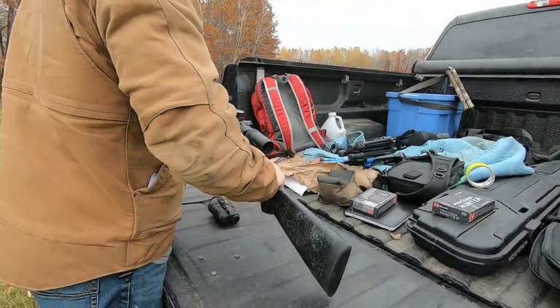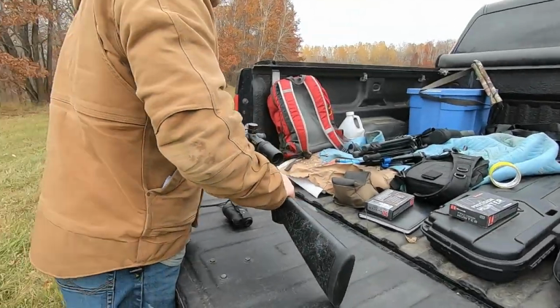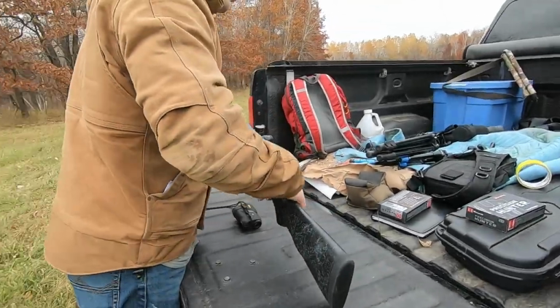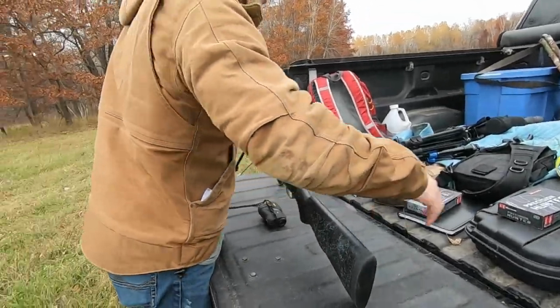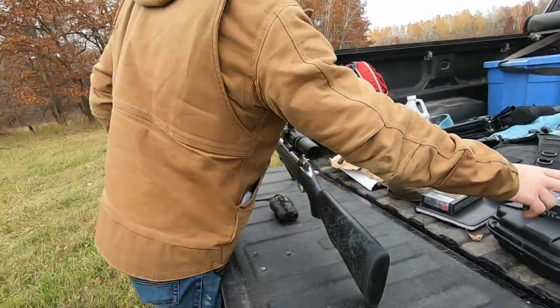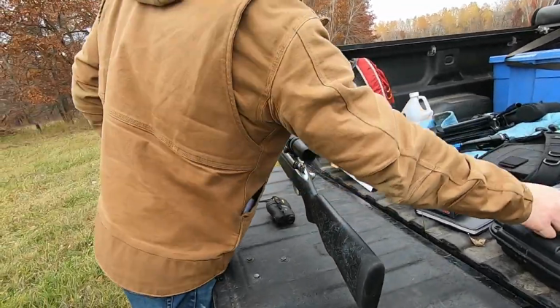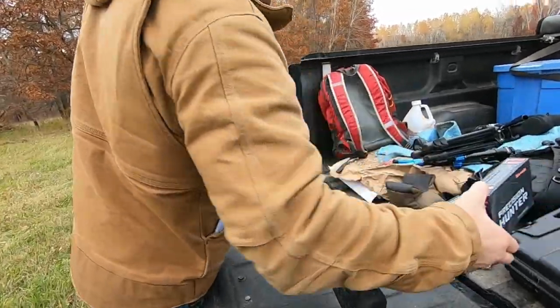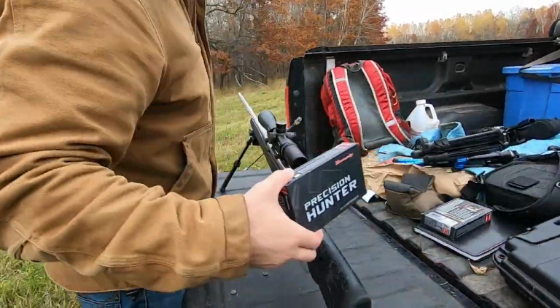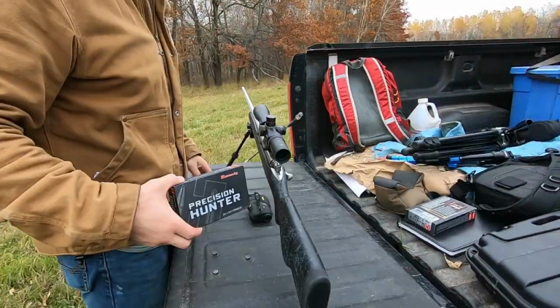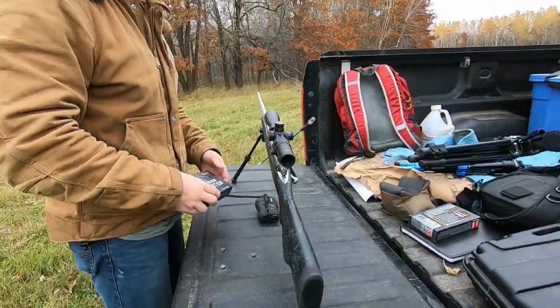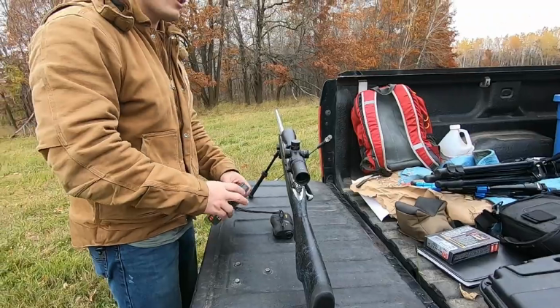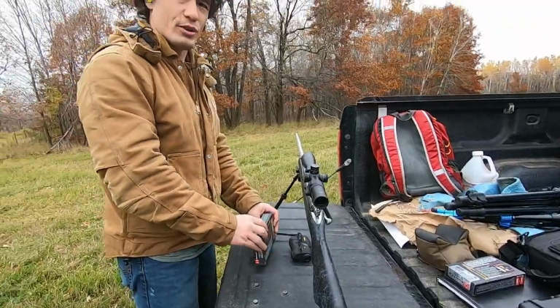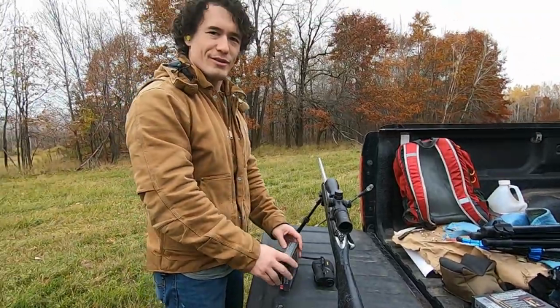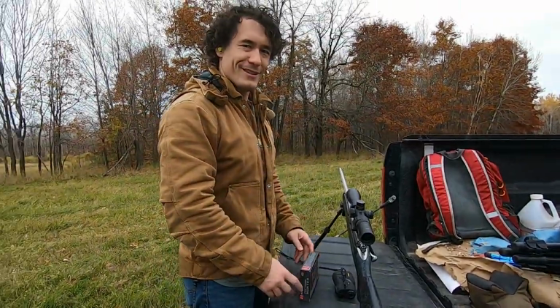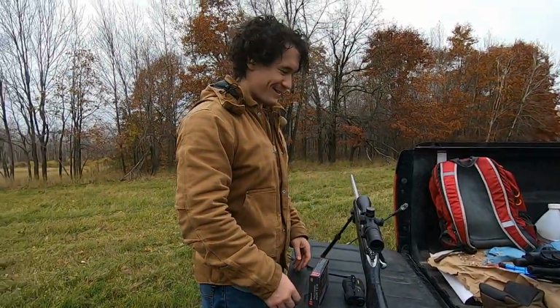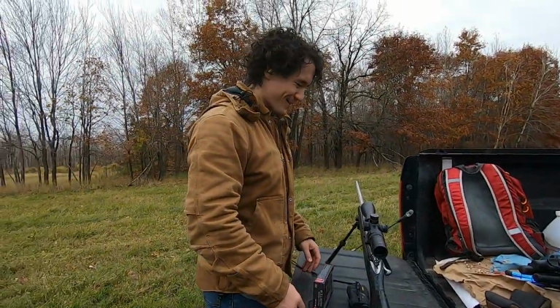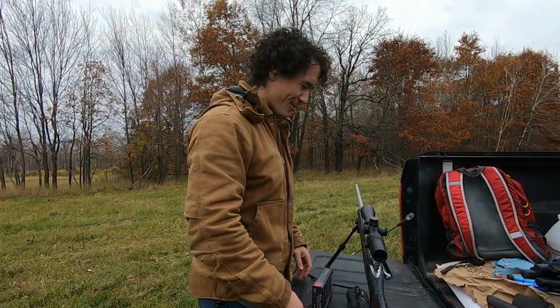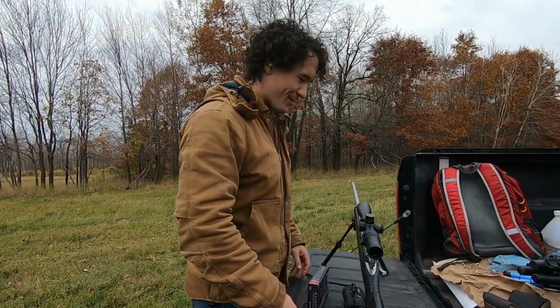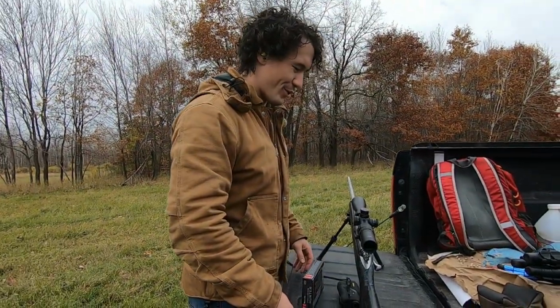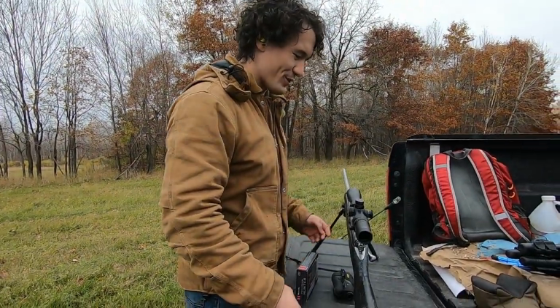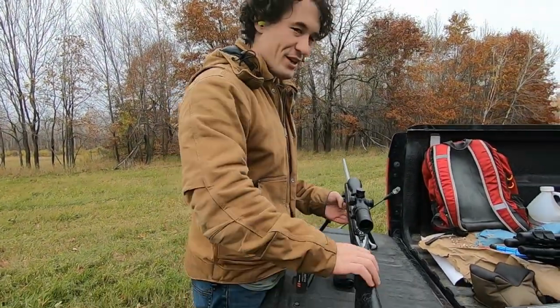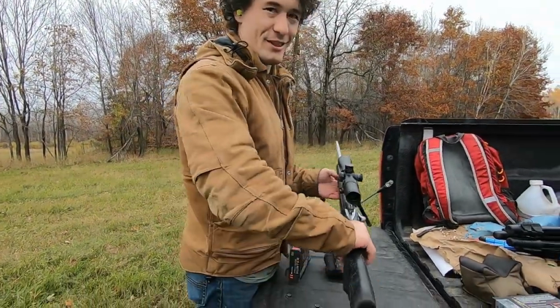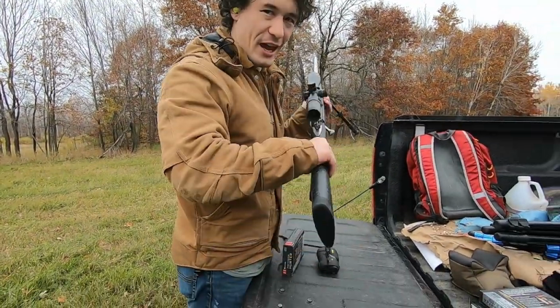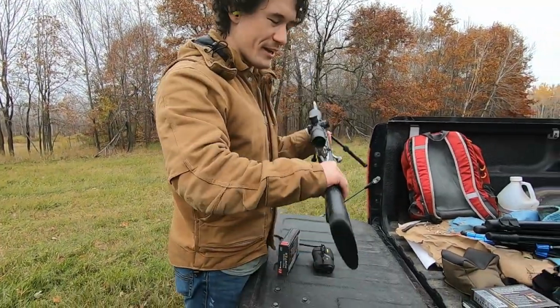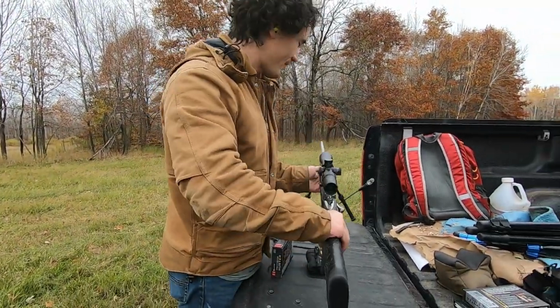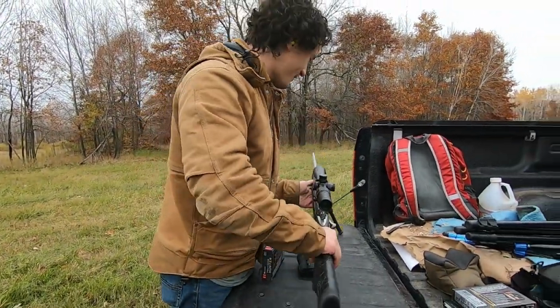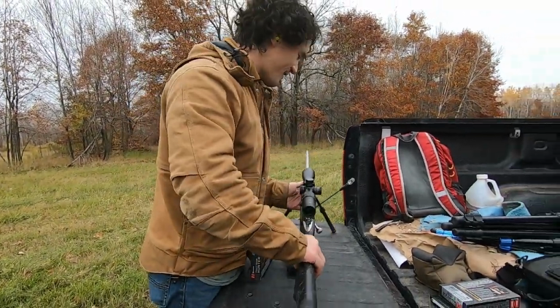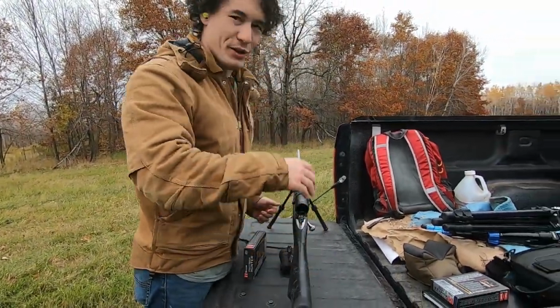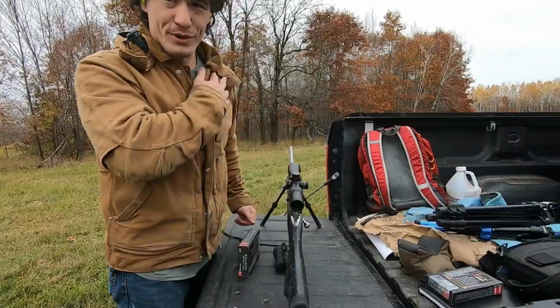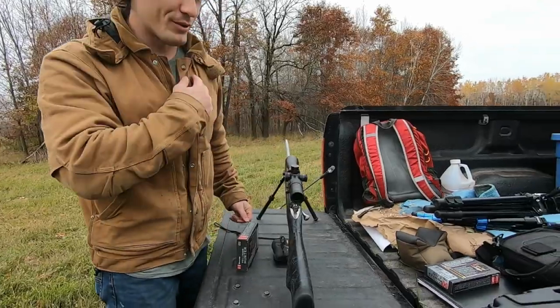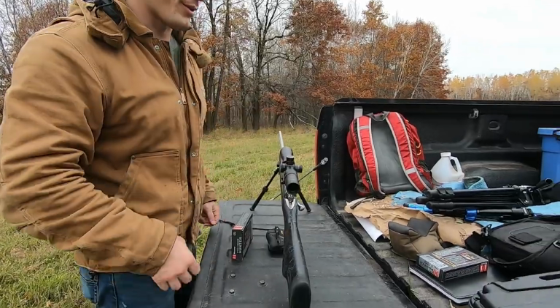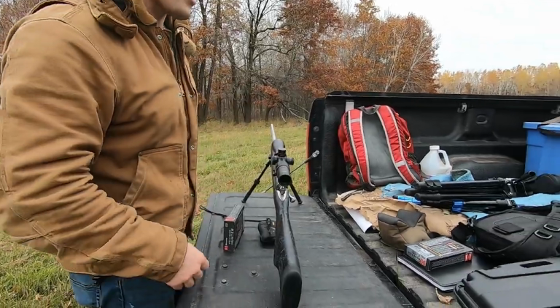This is Seamus. He's shooting his 300 — the cannon! He's taking some practice shots. It hurts his shoulders a little bit.